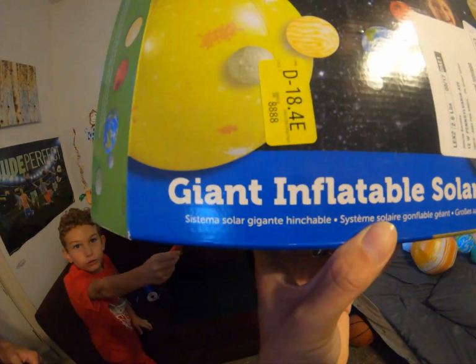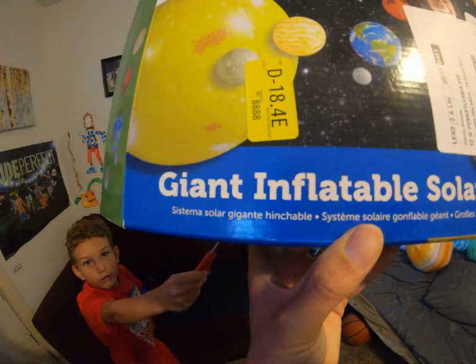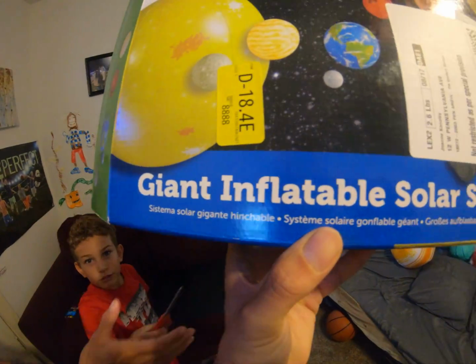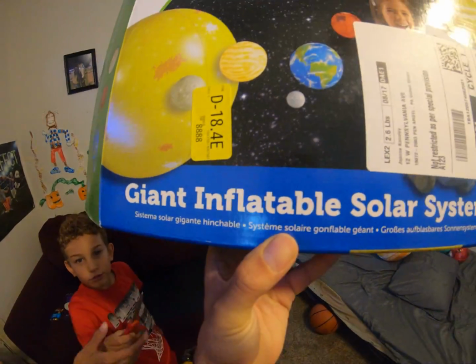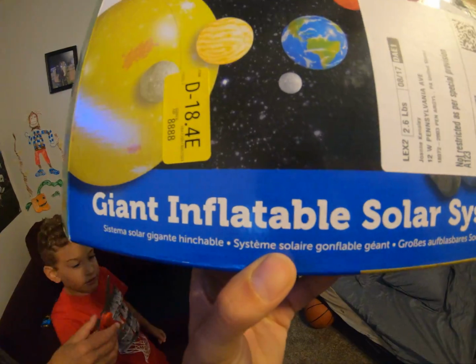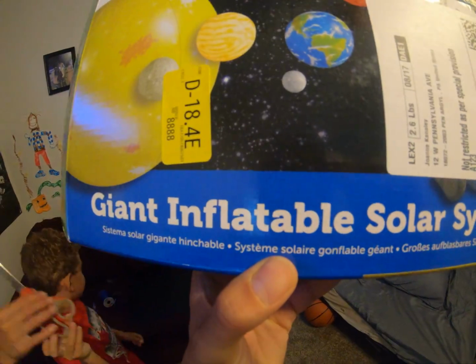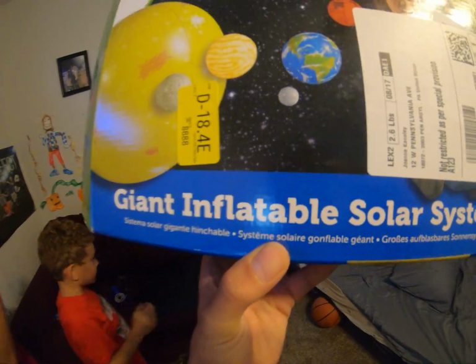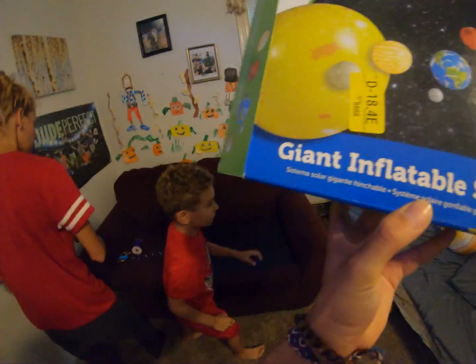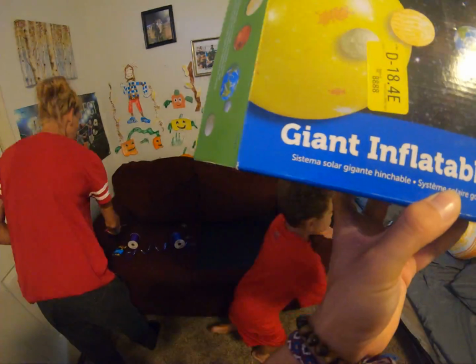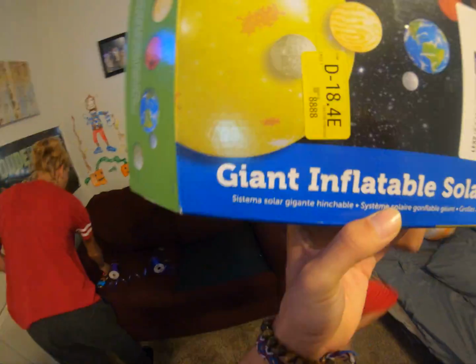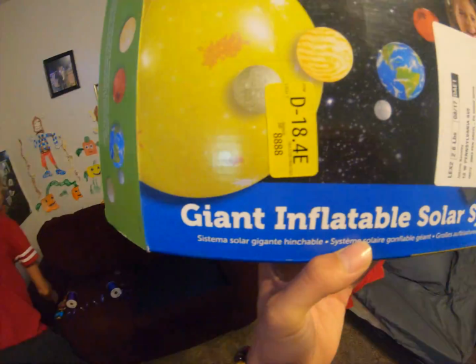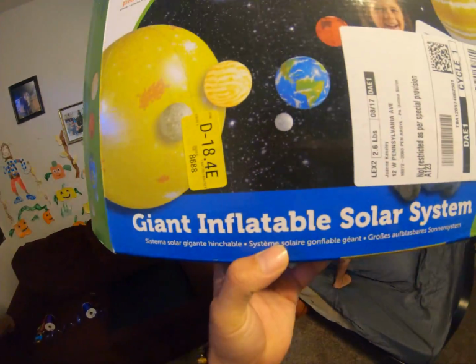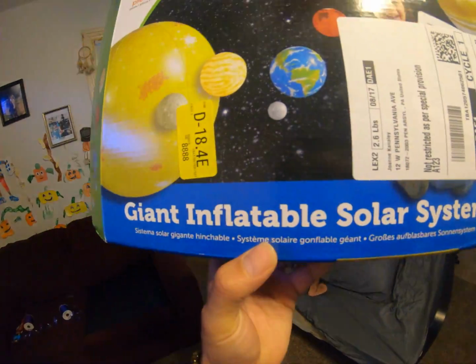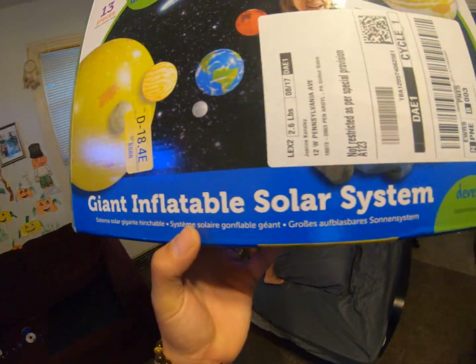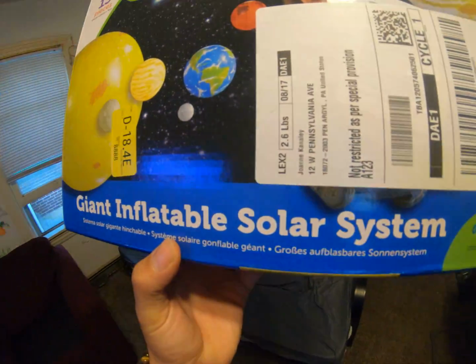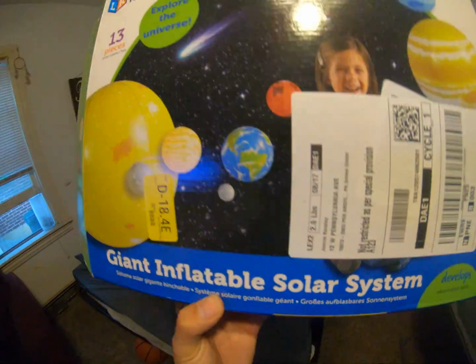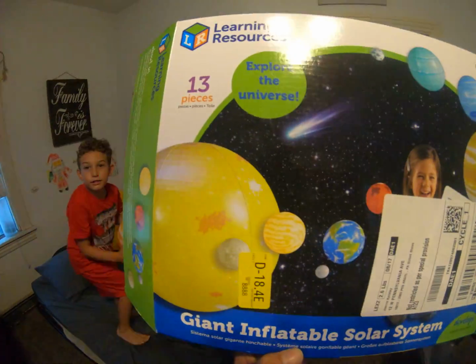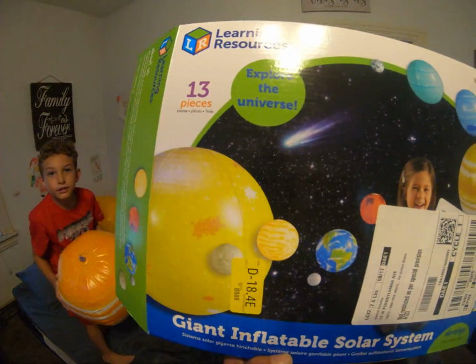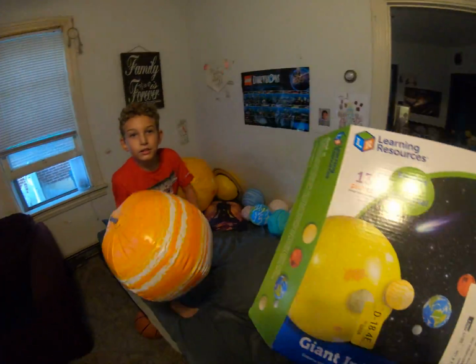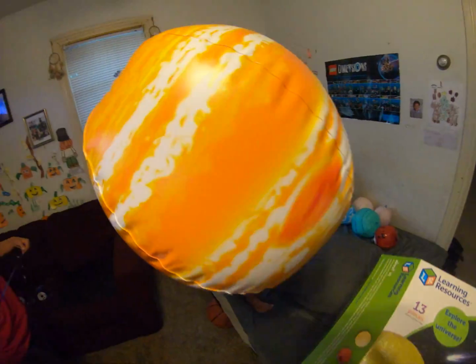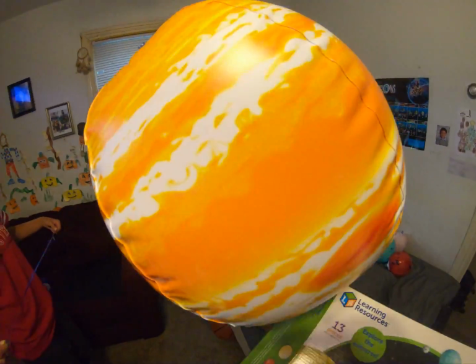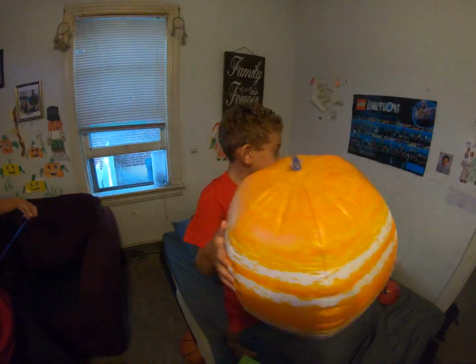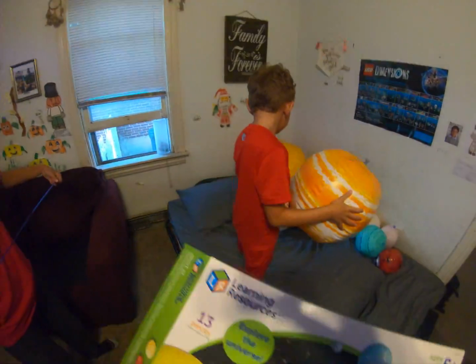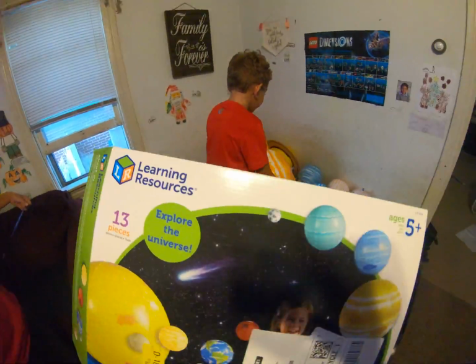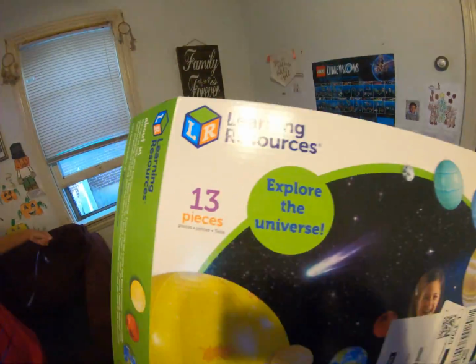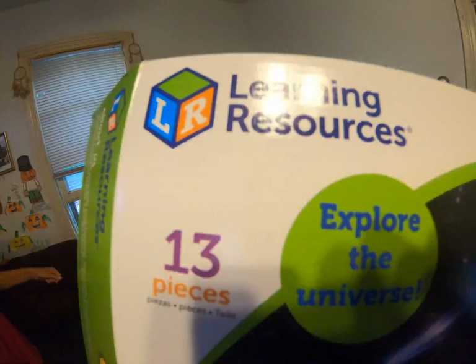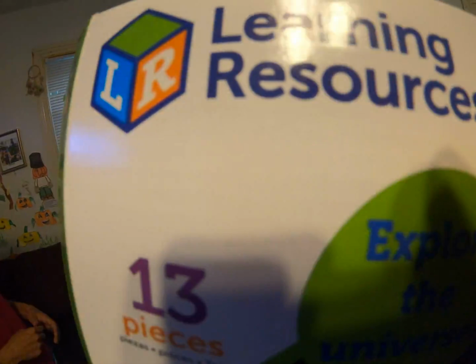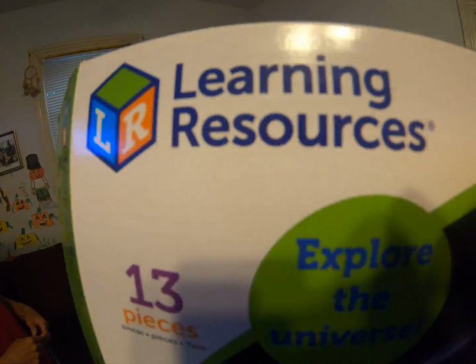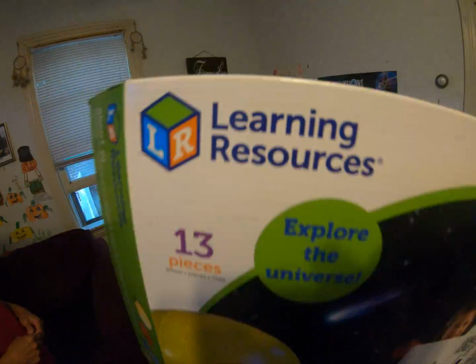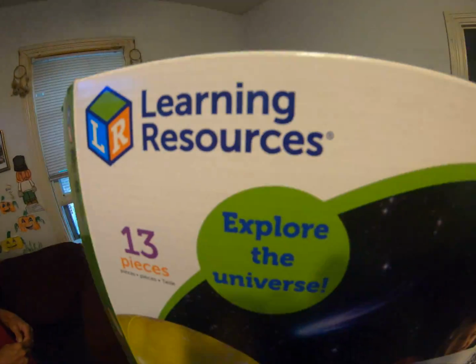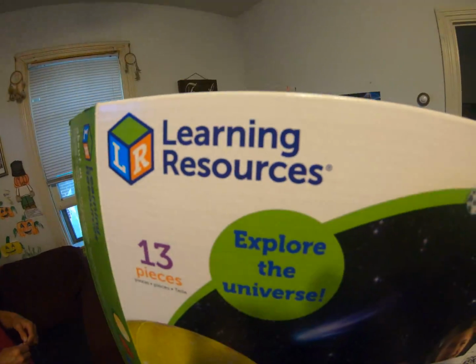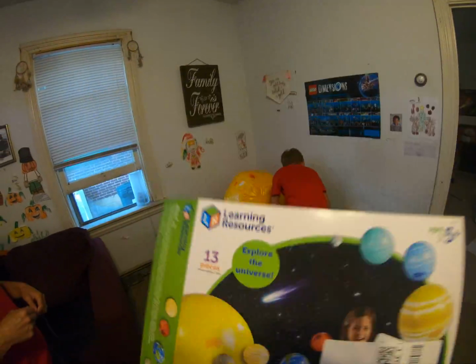Giant inflatable — he's dangerous — giant inflatable solar system! By Learning Resources.